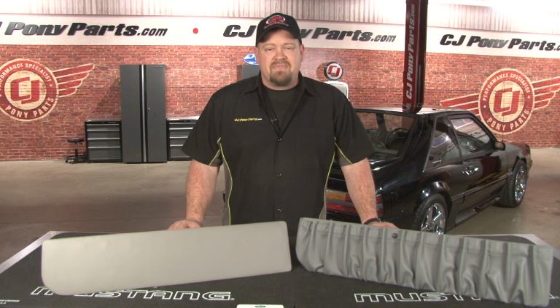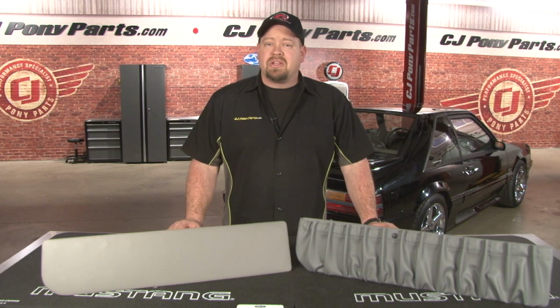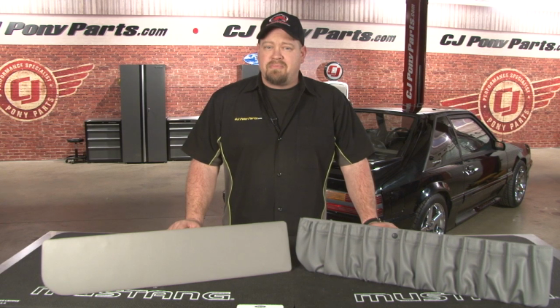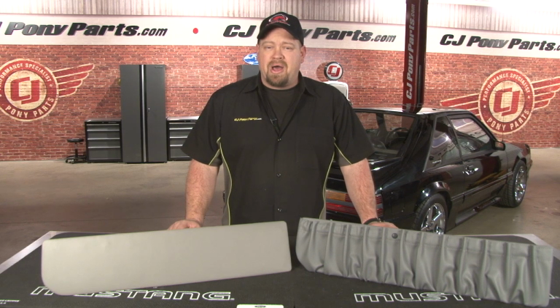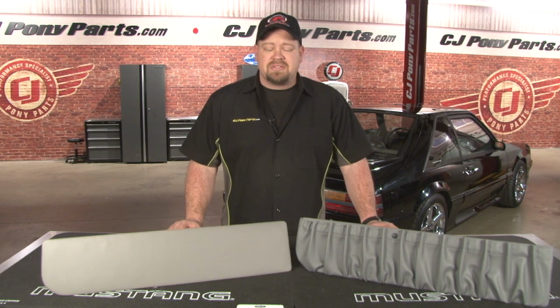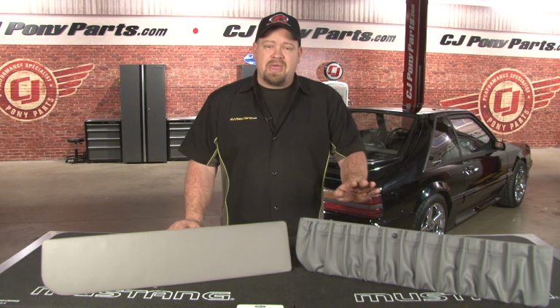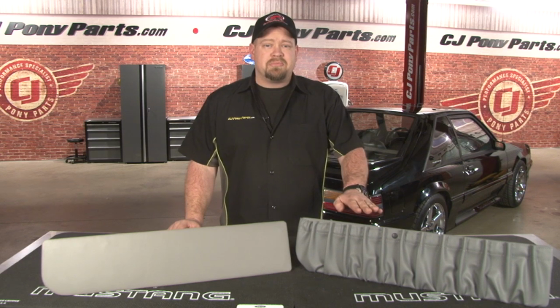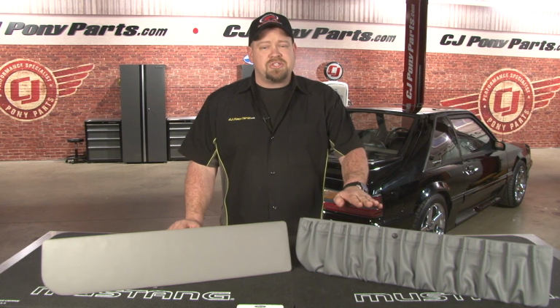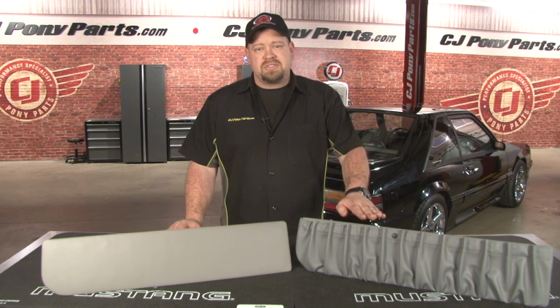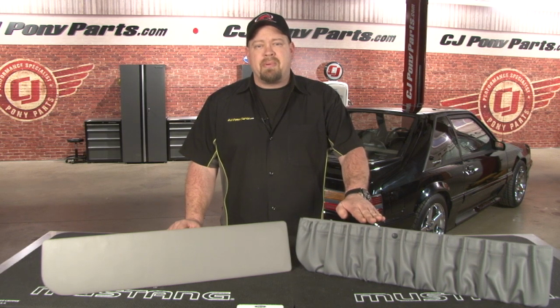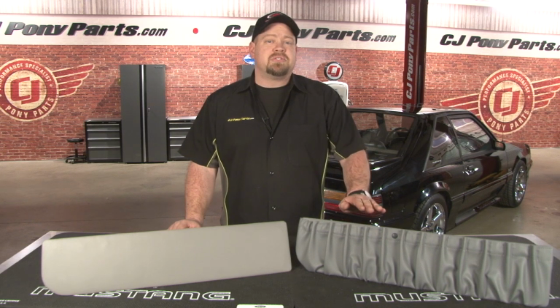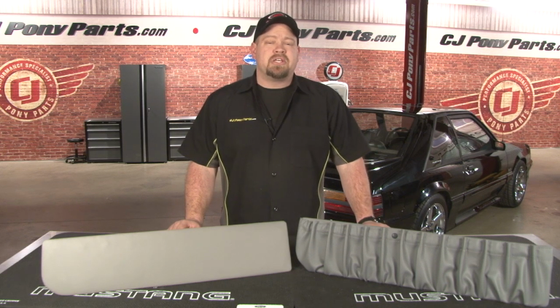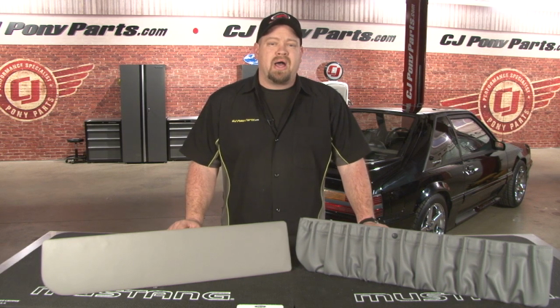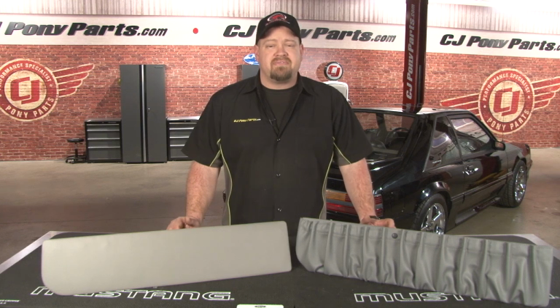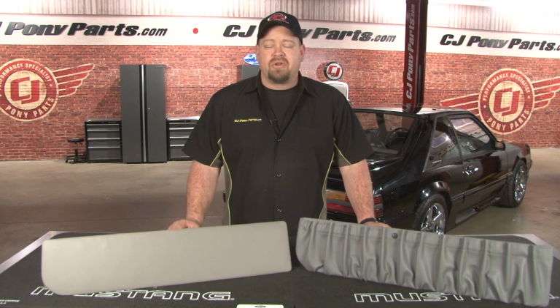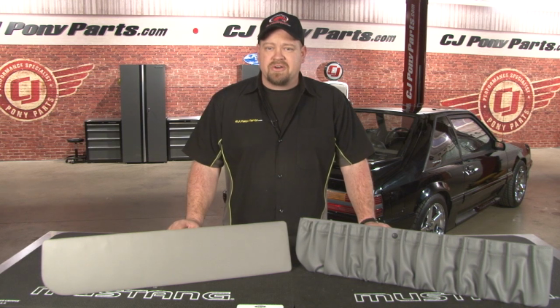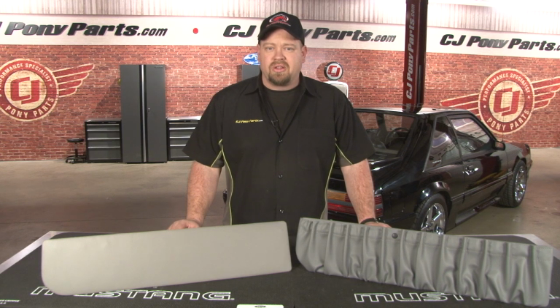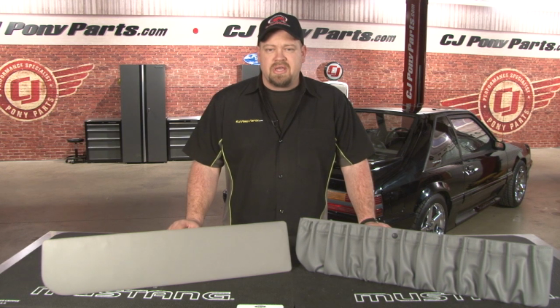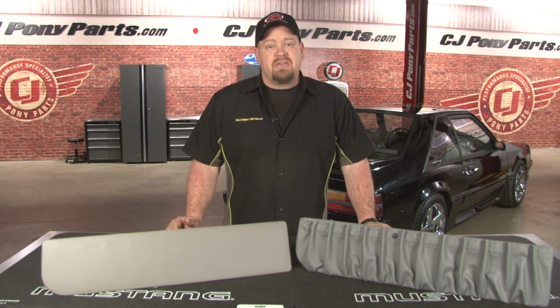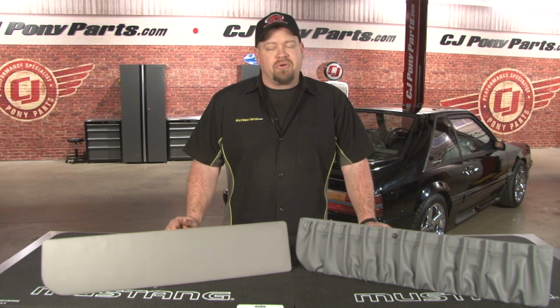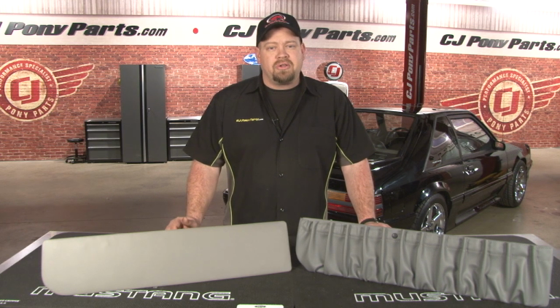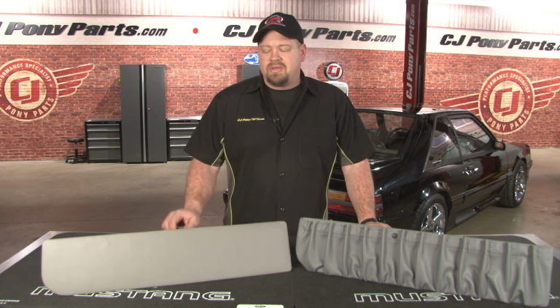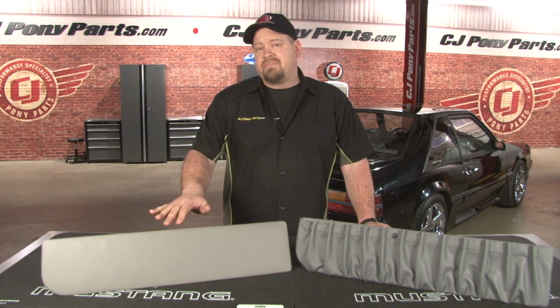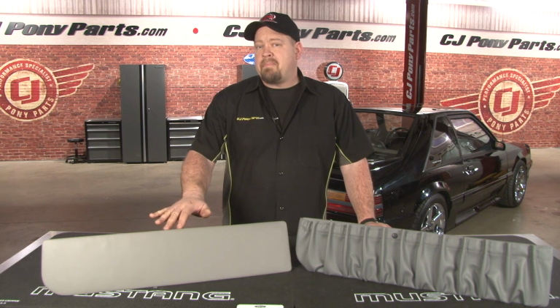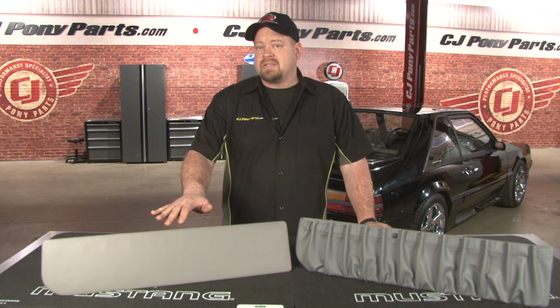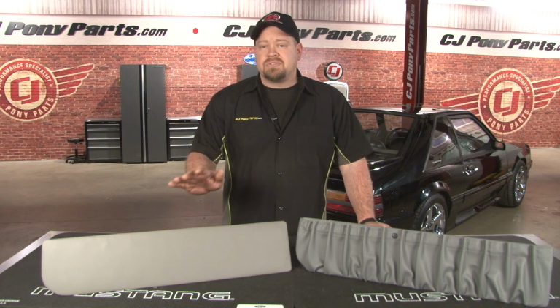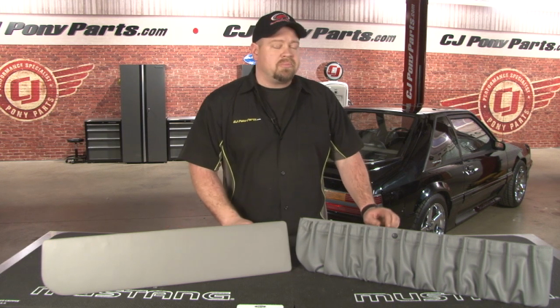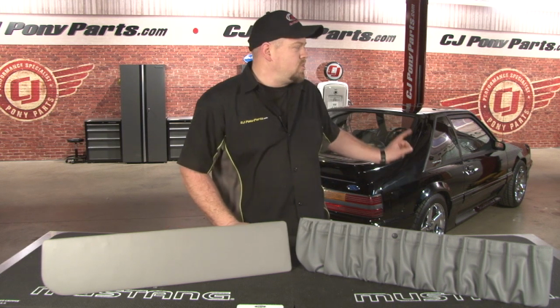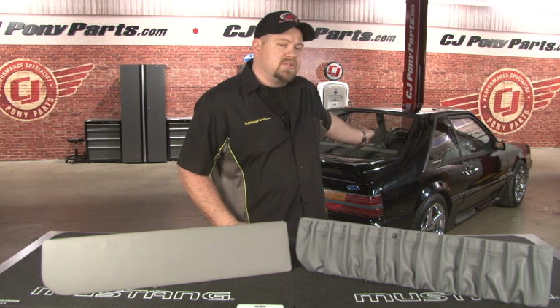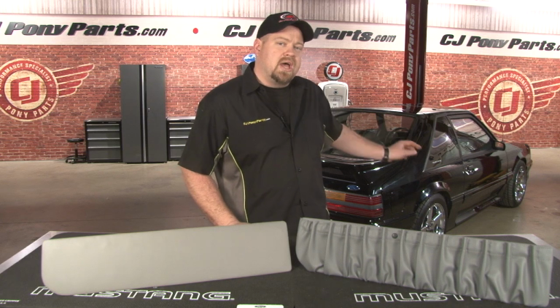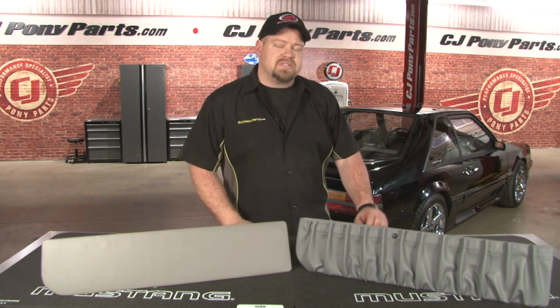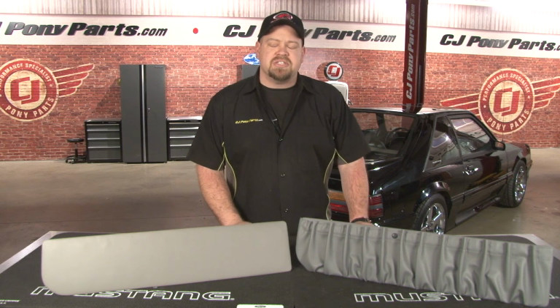If you like the look of the map pockets and are okay with their limitations, TMI offers these replacement pockets available in all your factory colors. If you prefer a cleaner look, there are map pocket deletes which we're going to be installing in this 1990 Mustang GT.